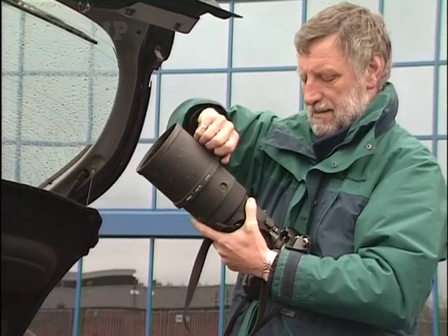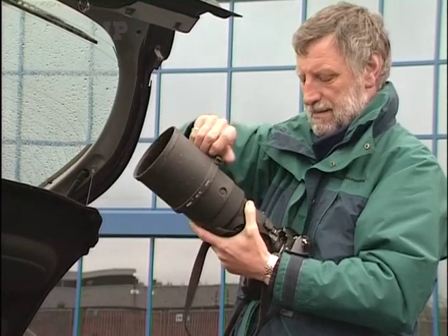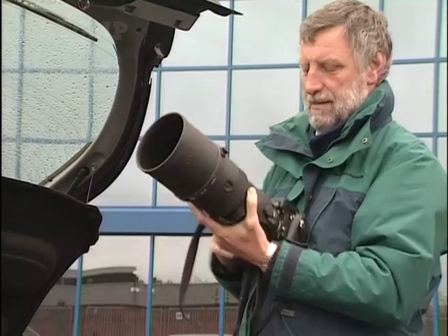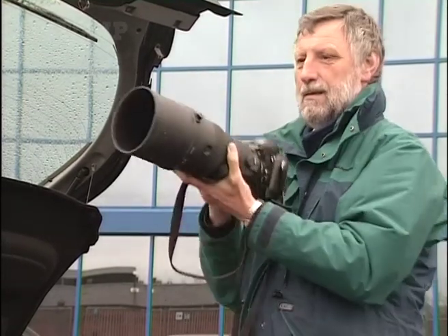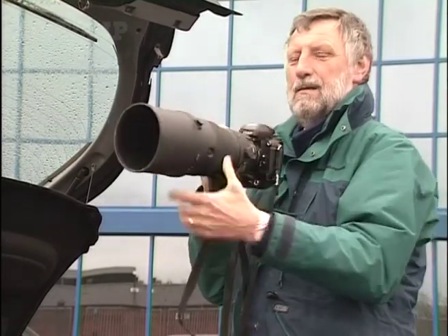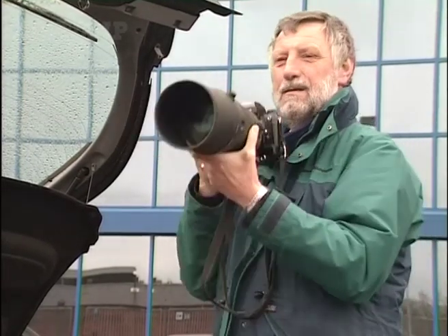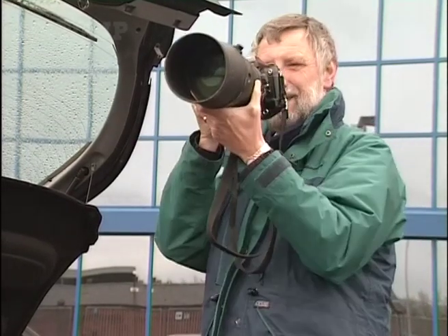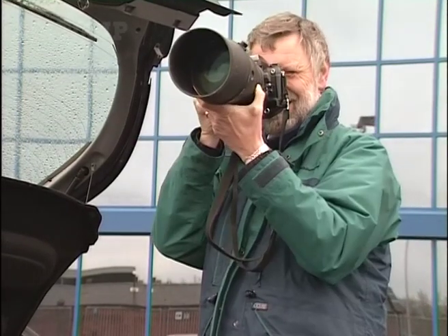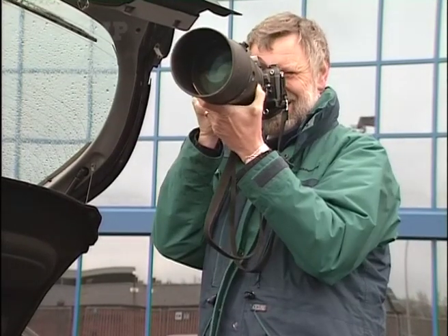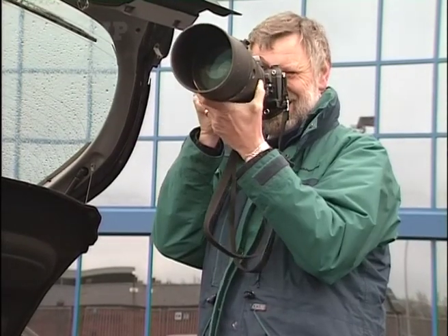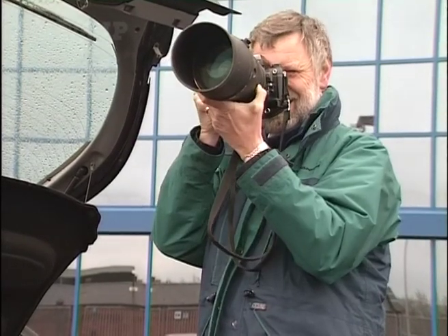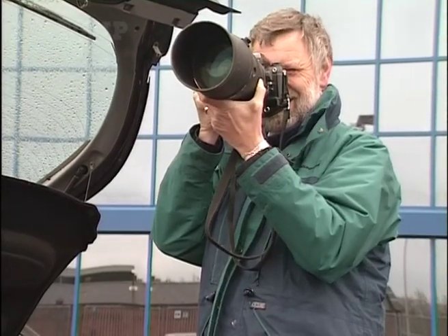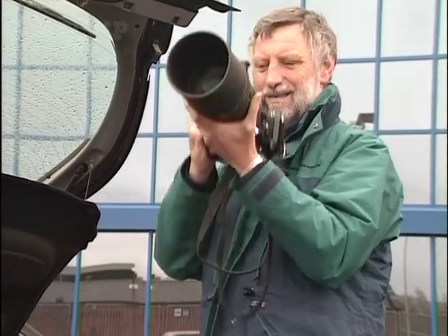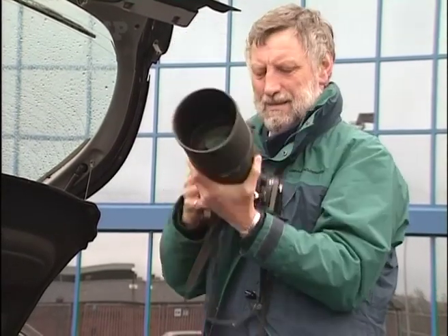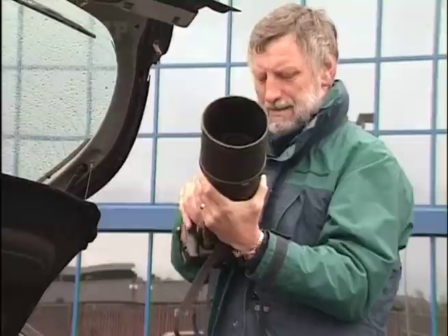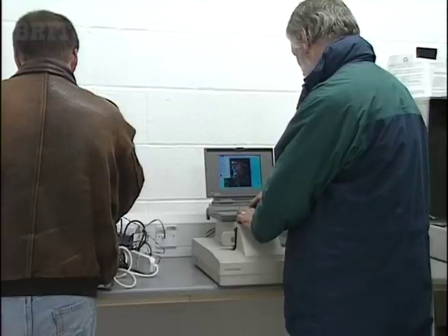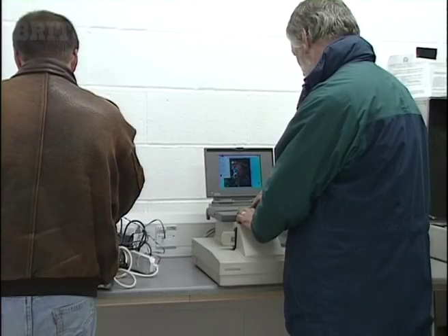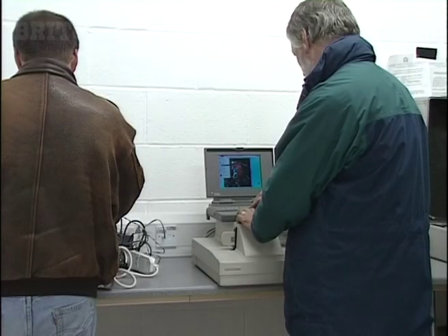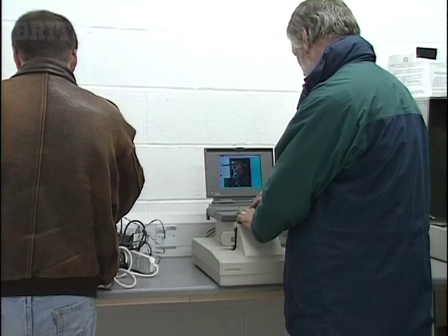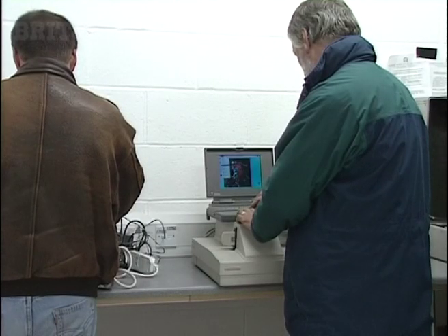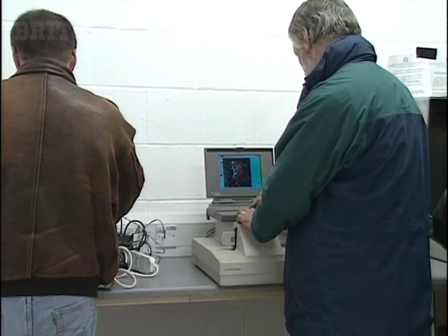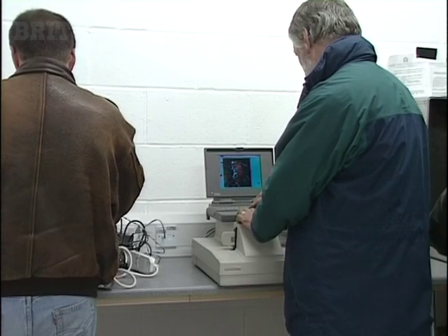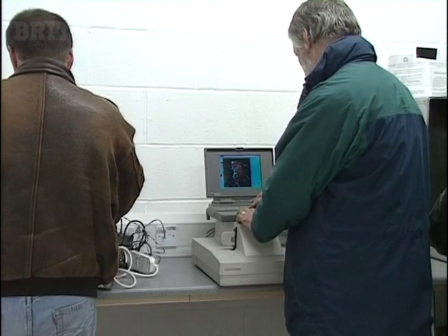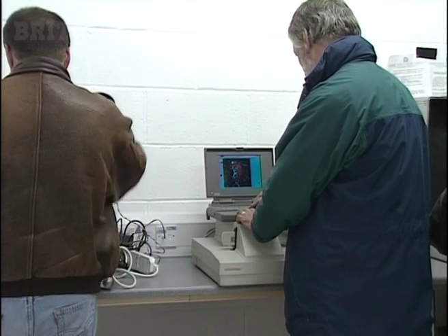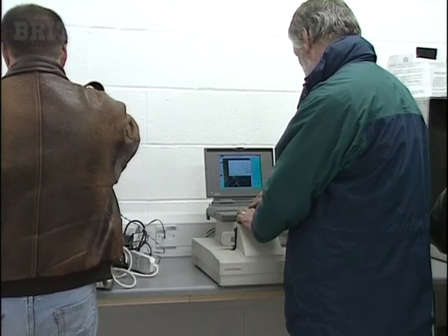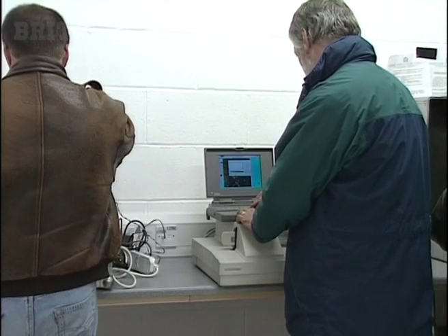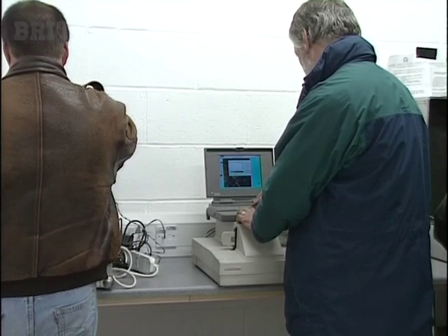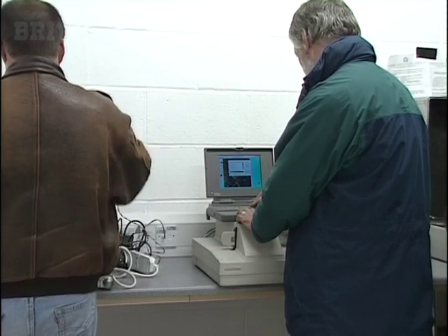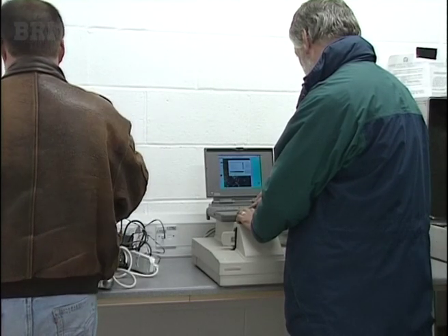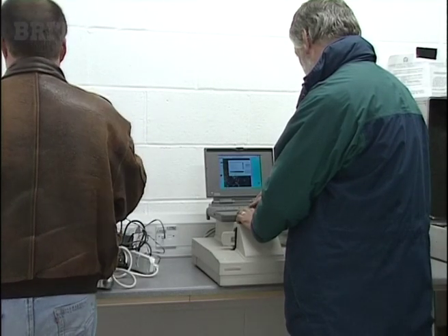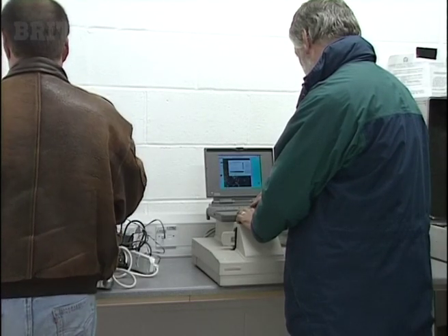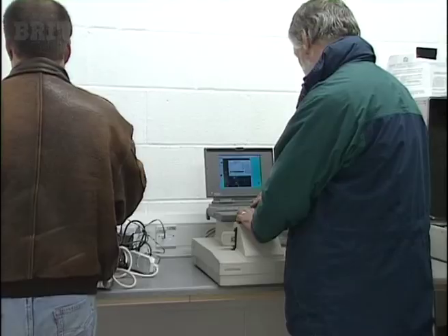Cameras alone would be in the range of about 12 to 15,000. The electronics that I've got with me — the Mac and the scanner — about 20,000.